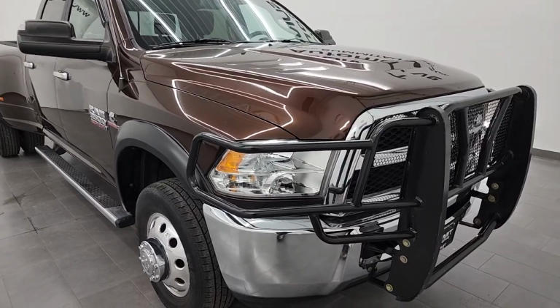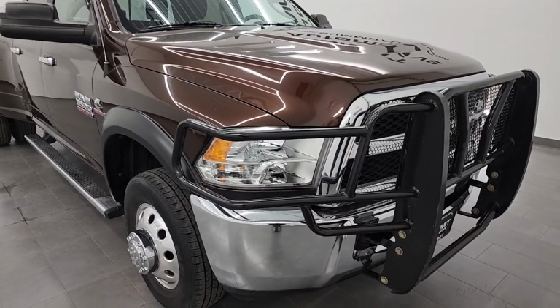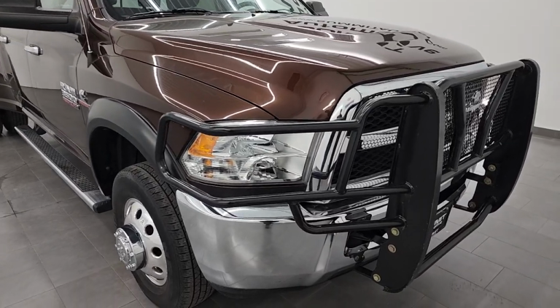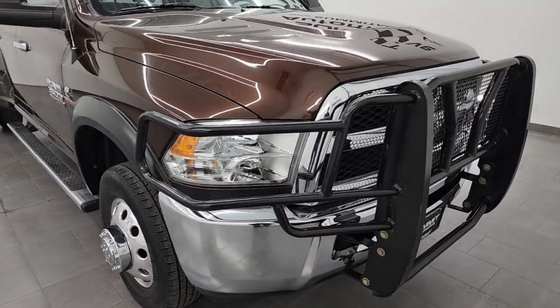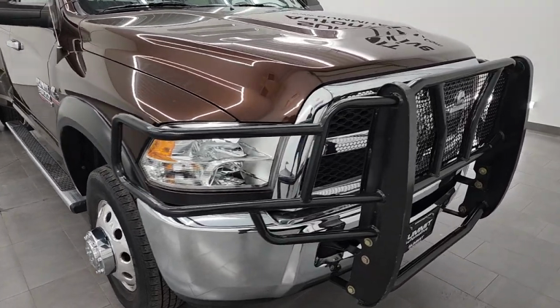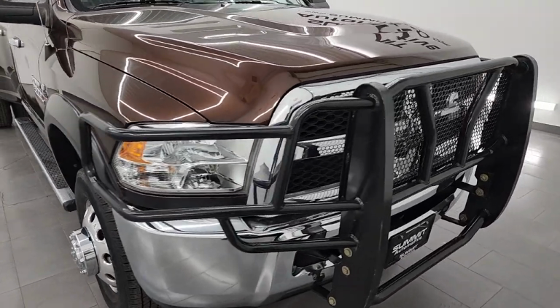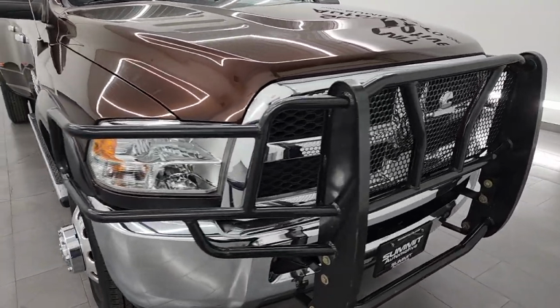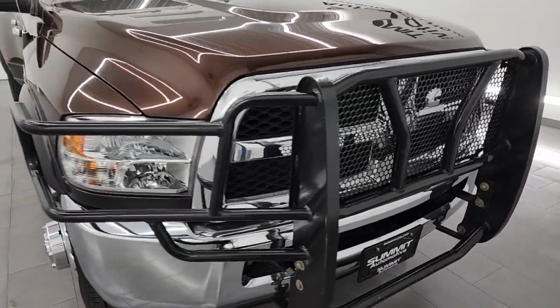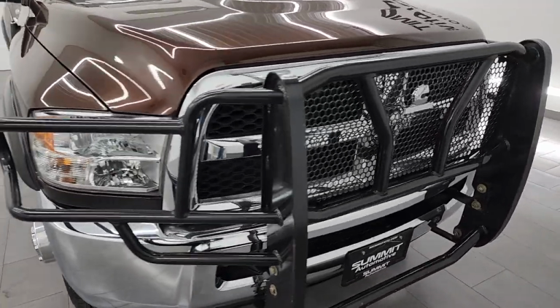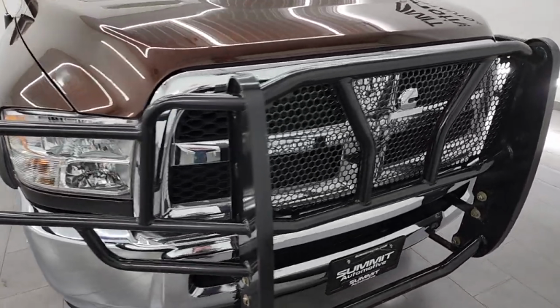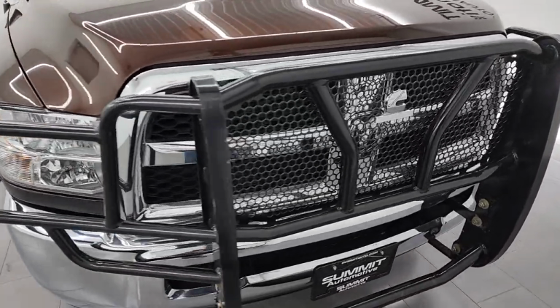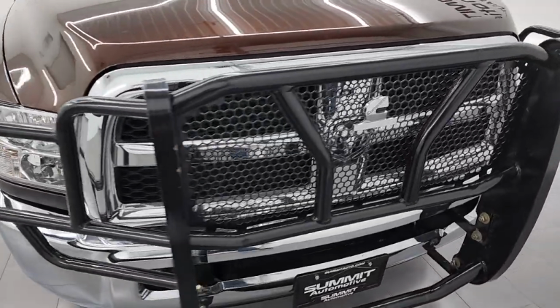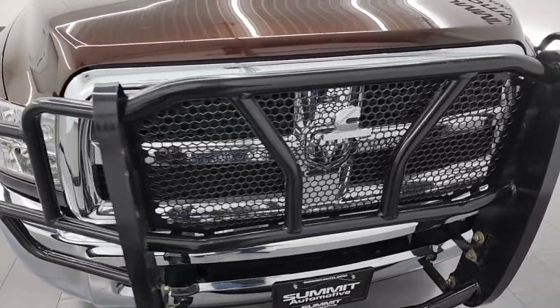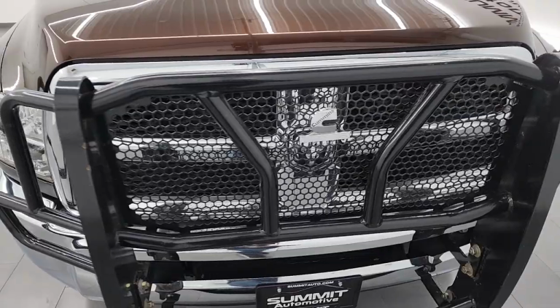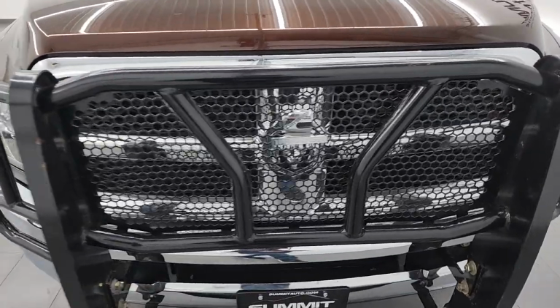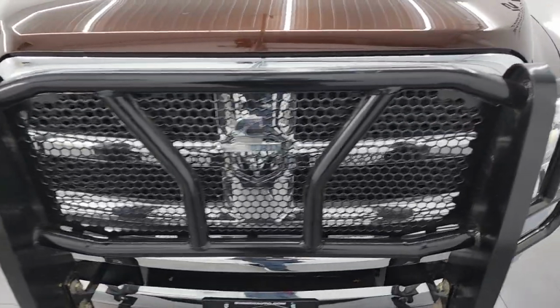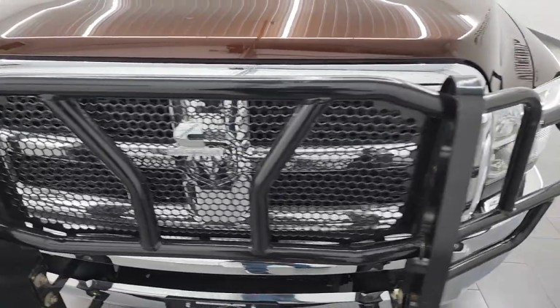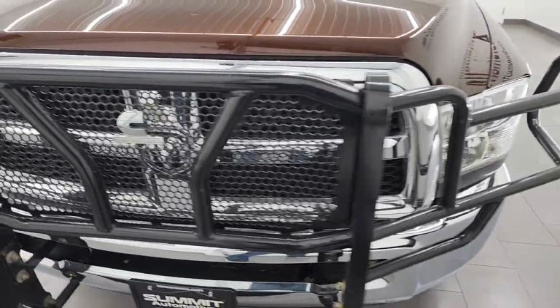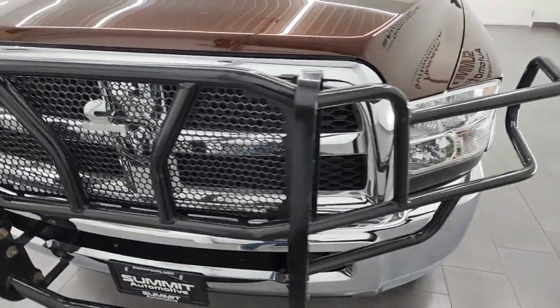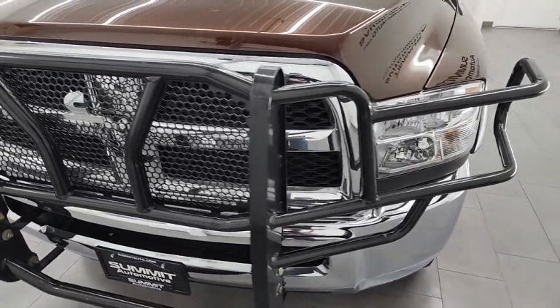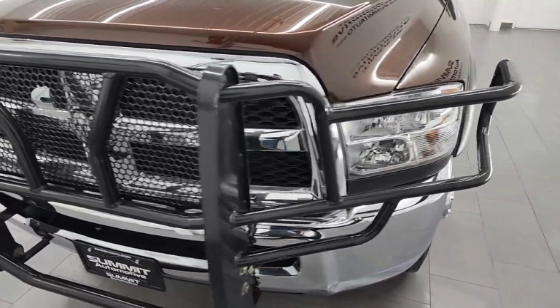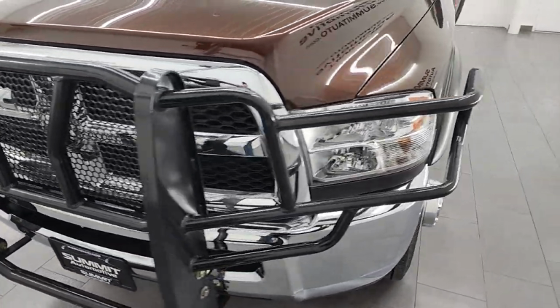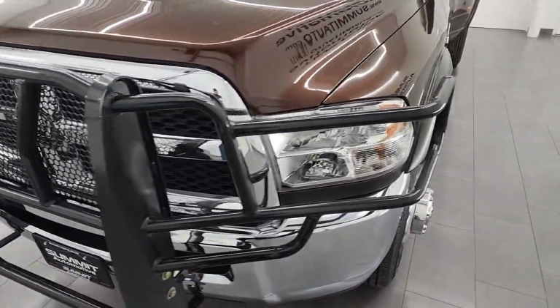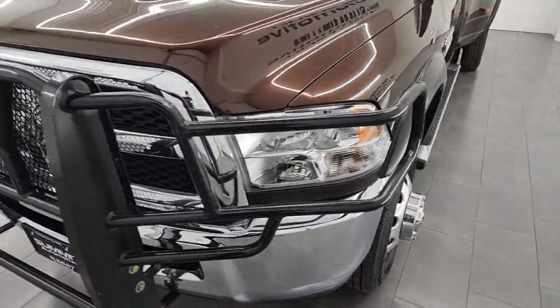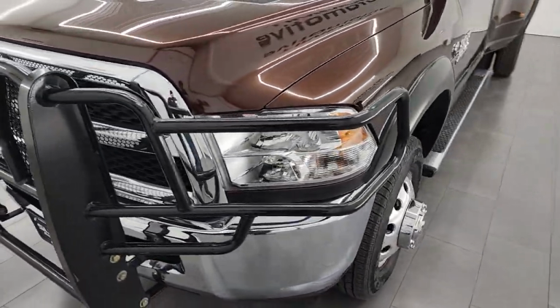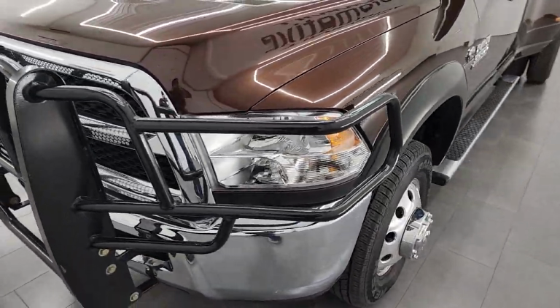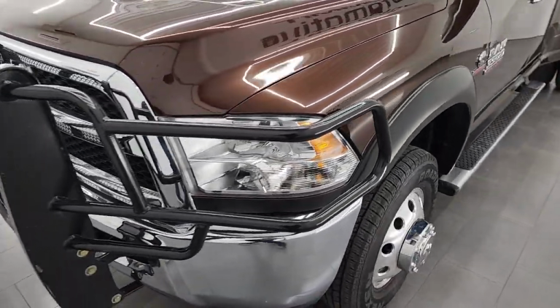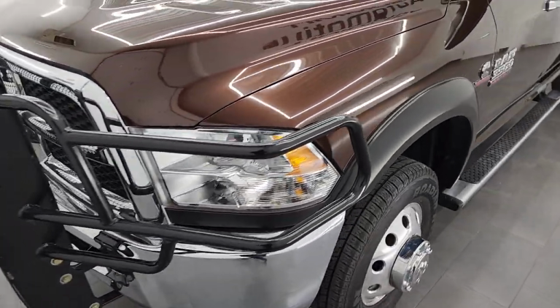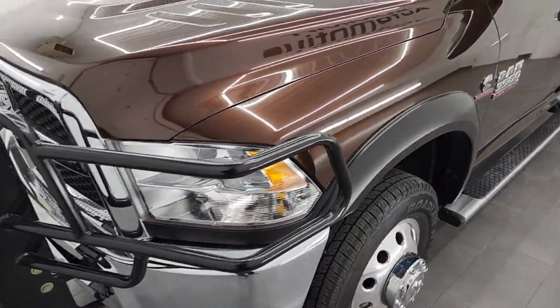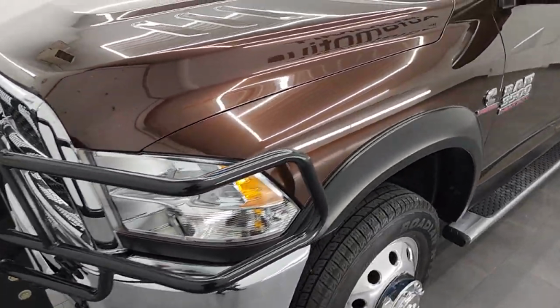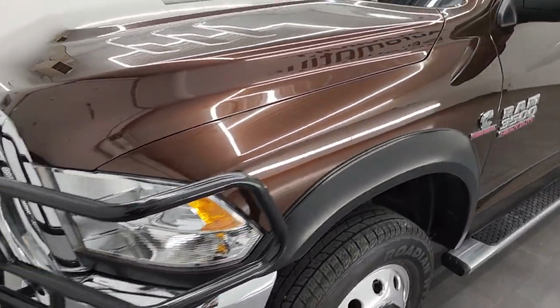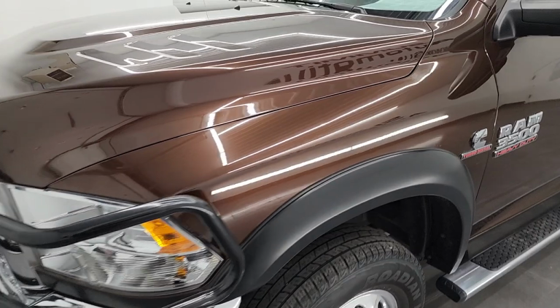I'm going to go all the way around in this video — inside, underneath, start it up — and show you all the options and just give you the most accurate representation that I can of the truck.